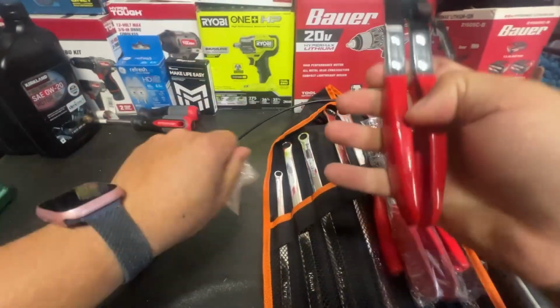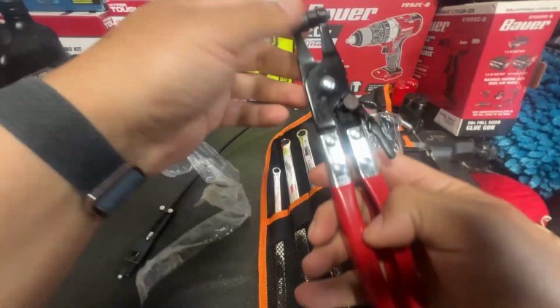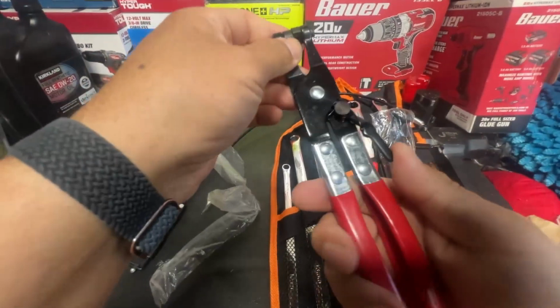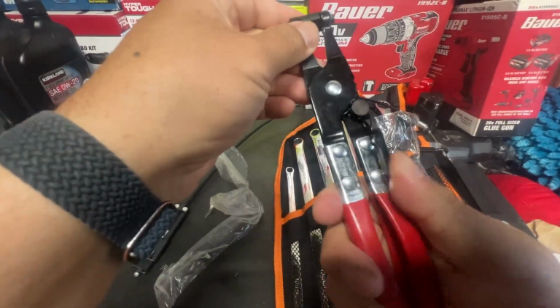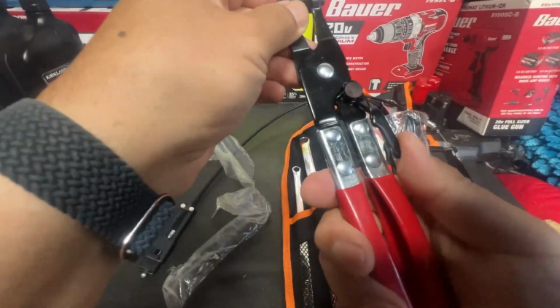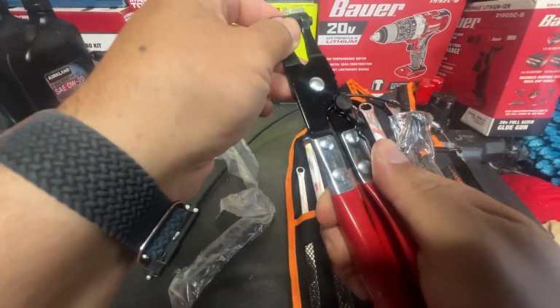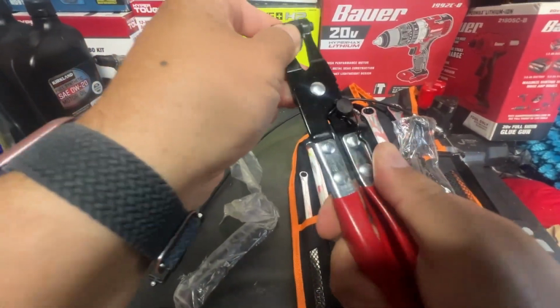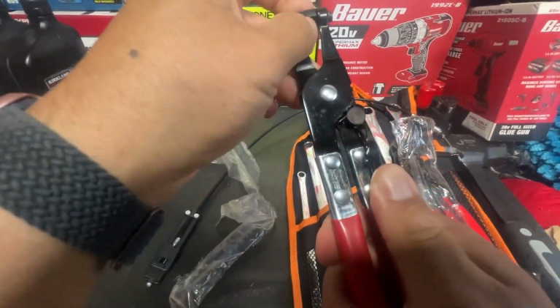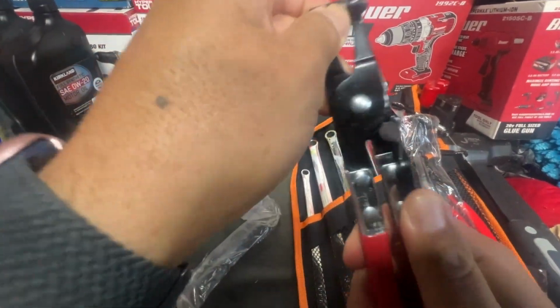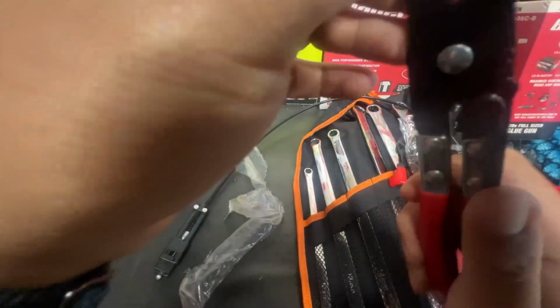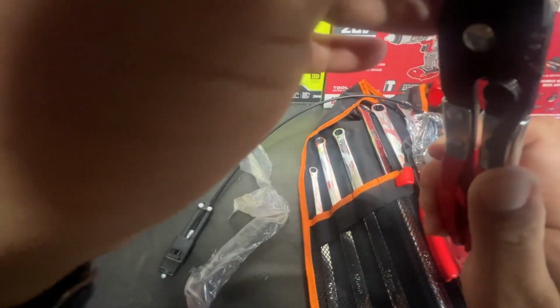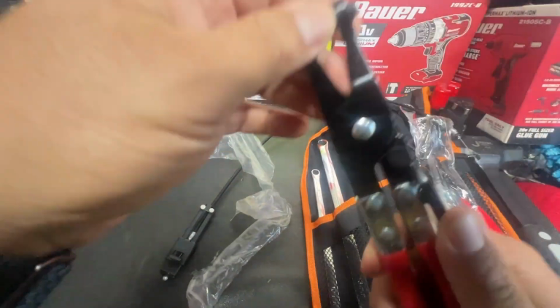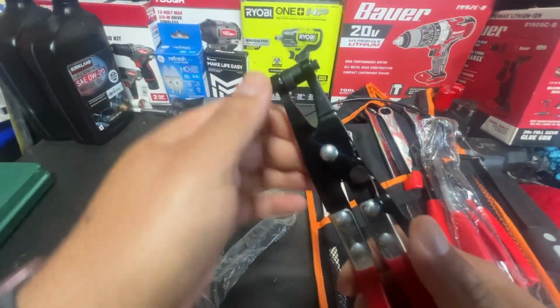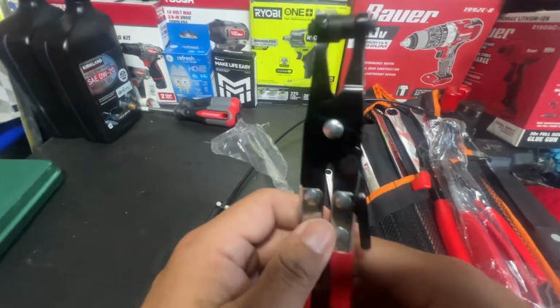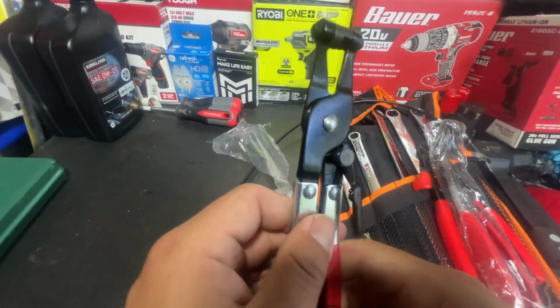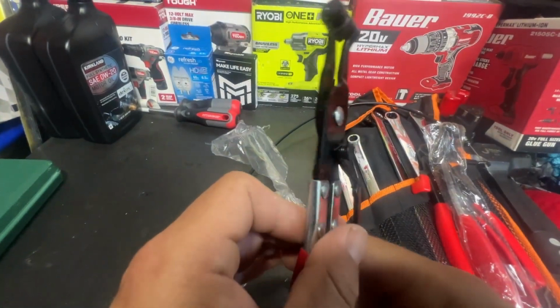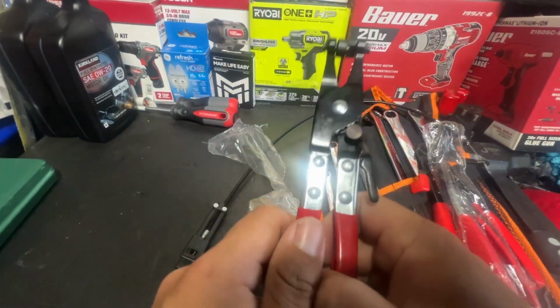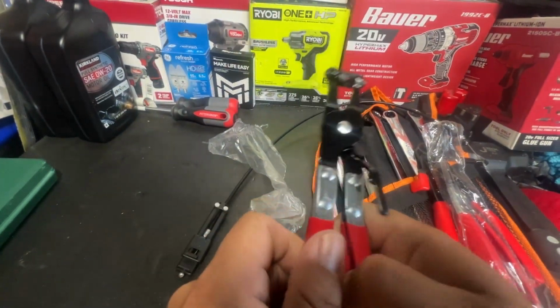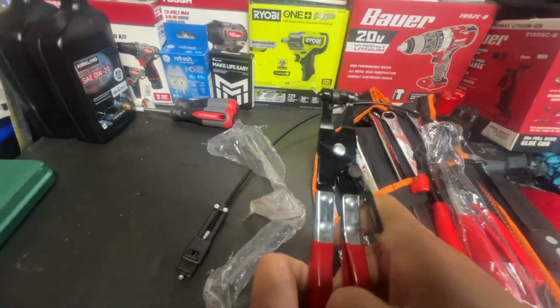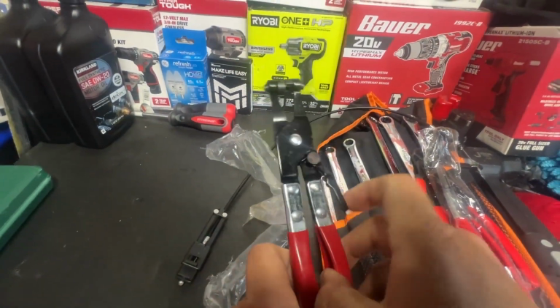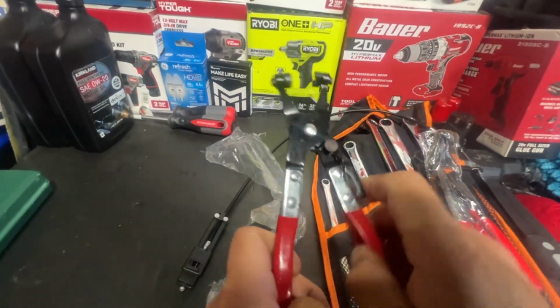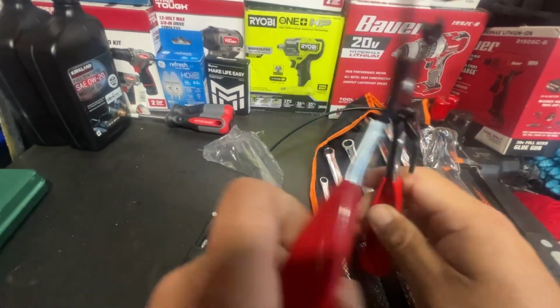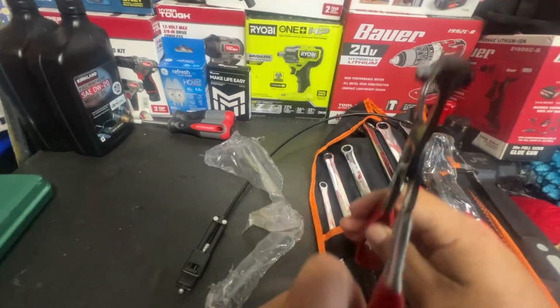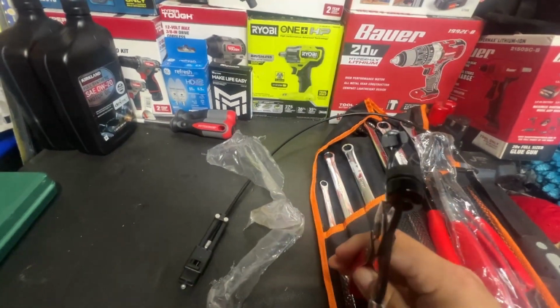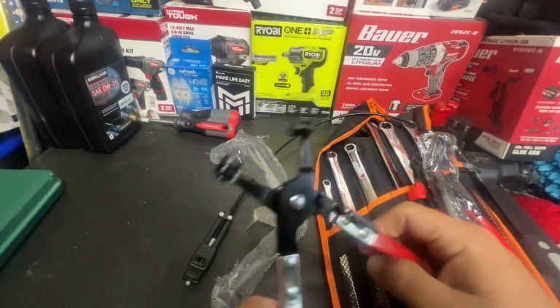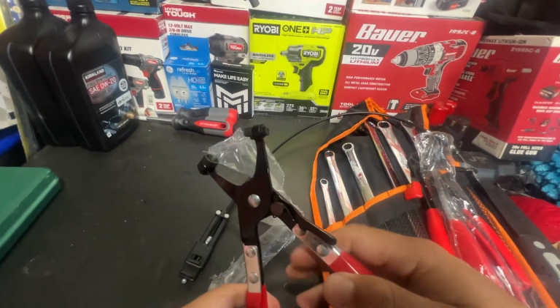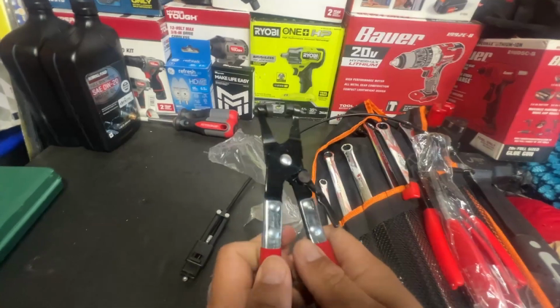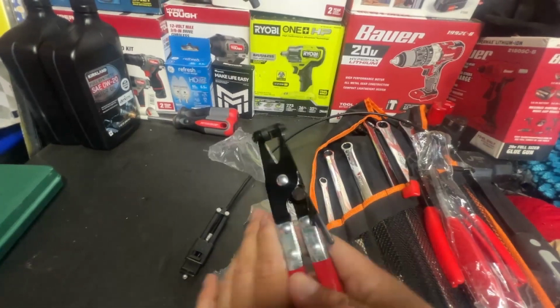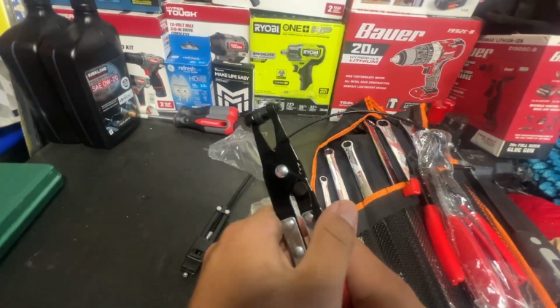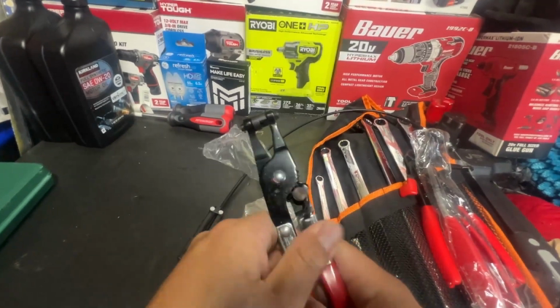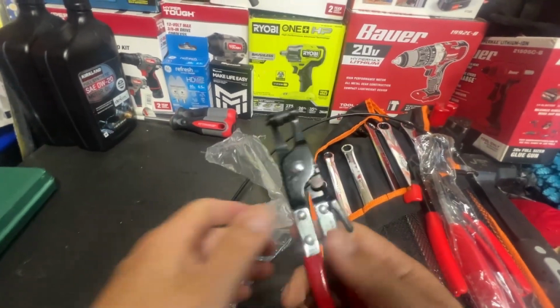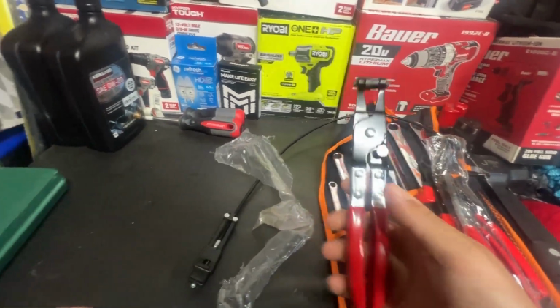It does have this softer plastic here so you don't really damage the hoses. You just pretty much clamp it — that's it.